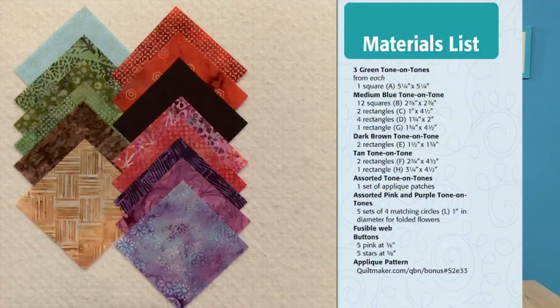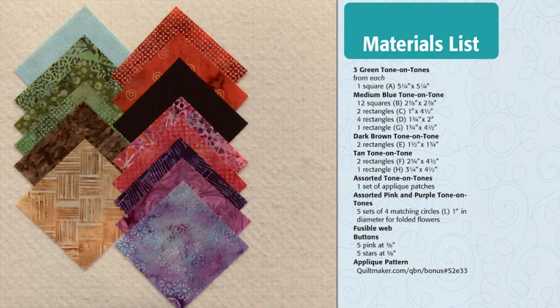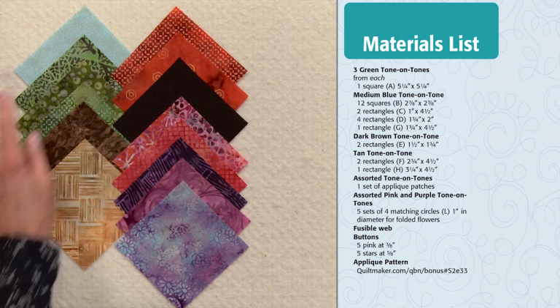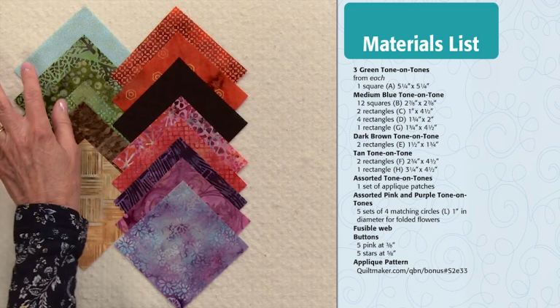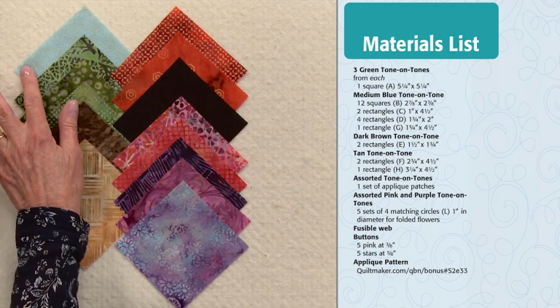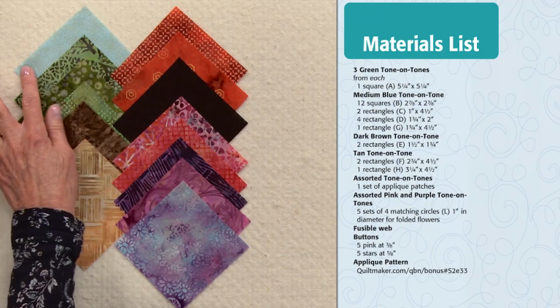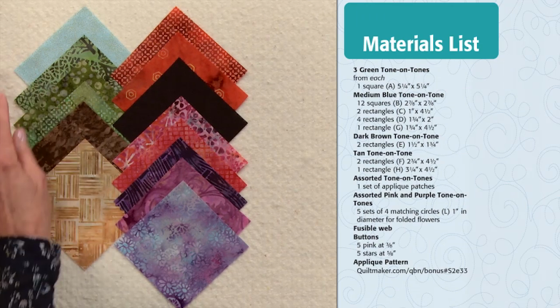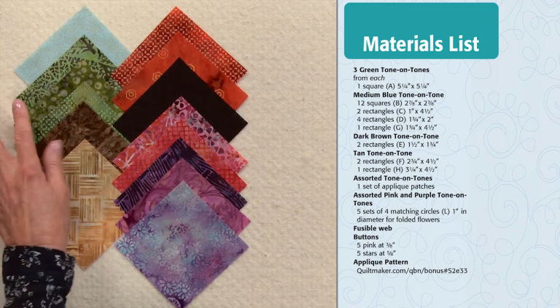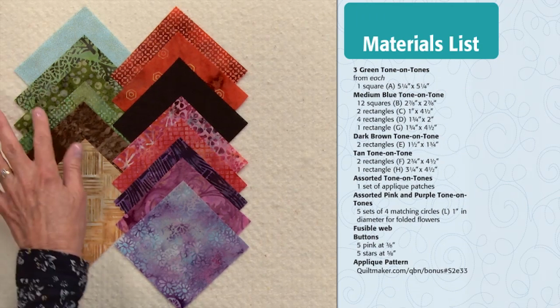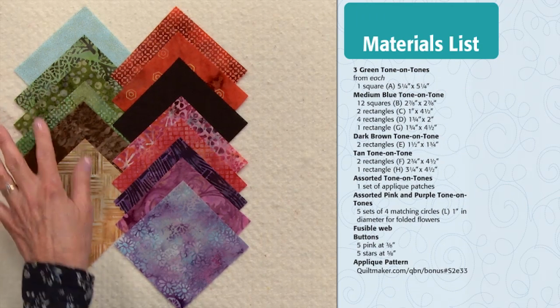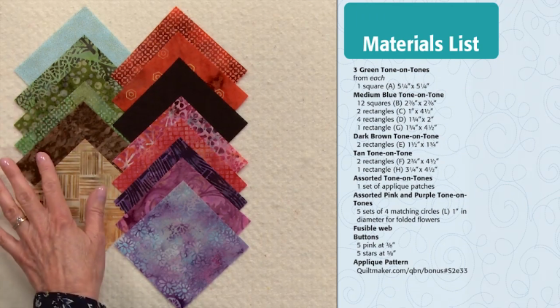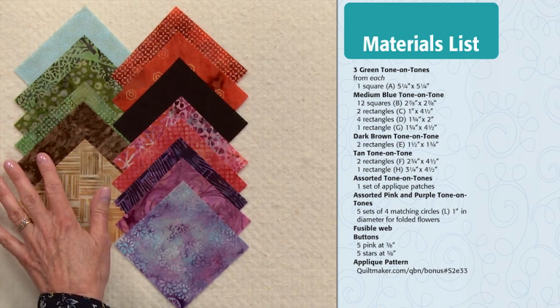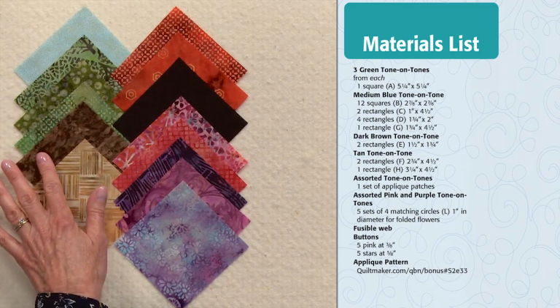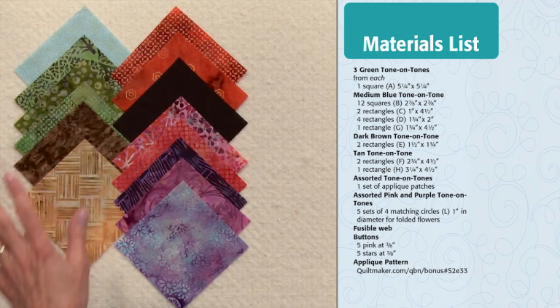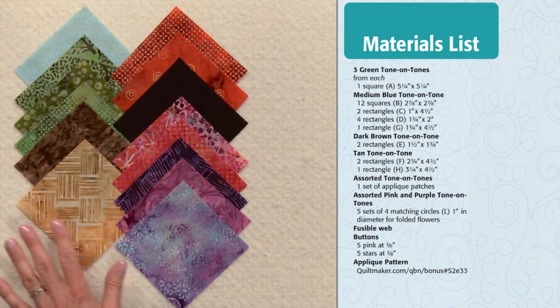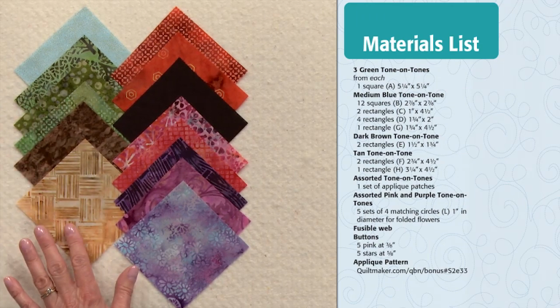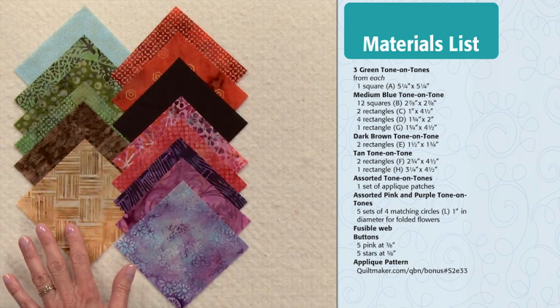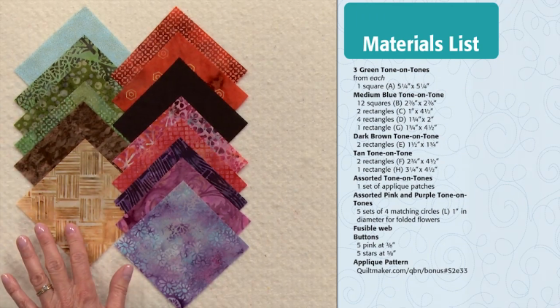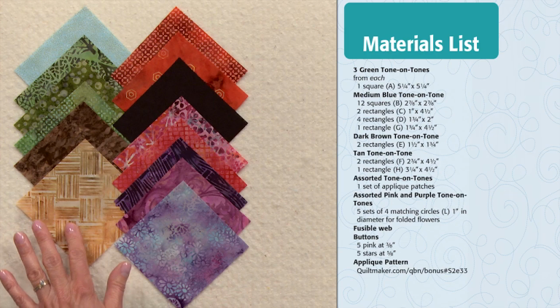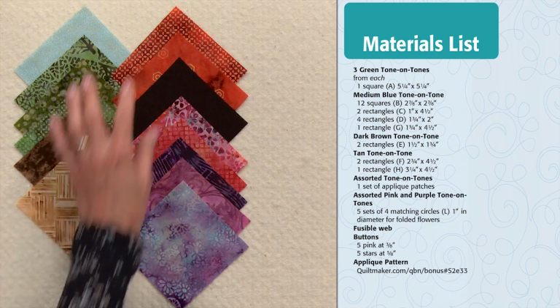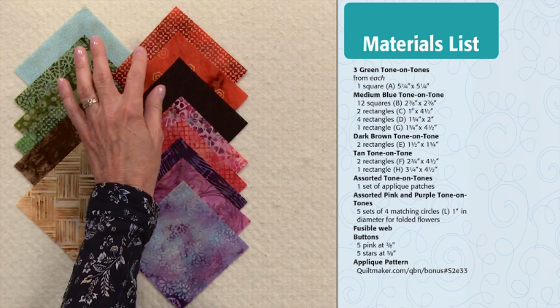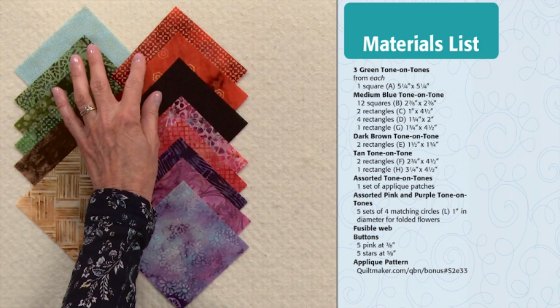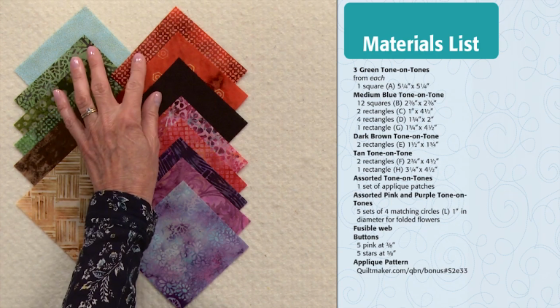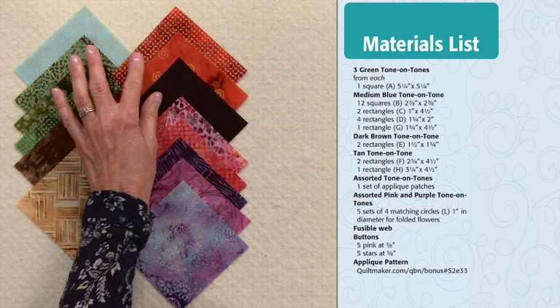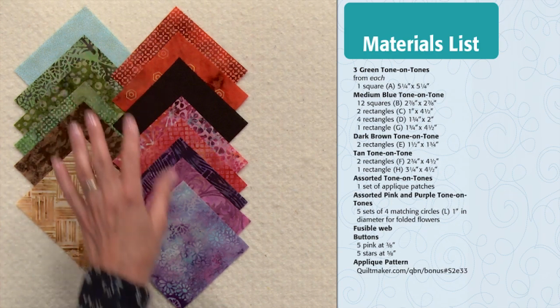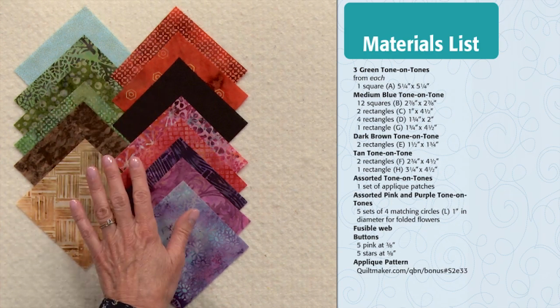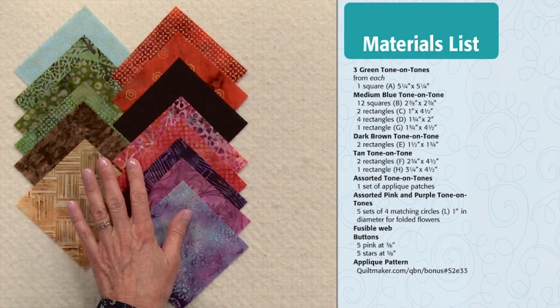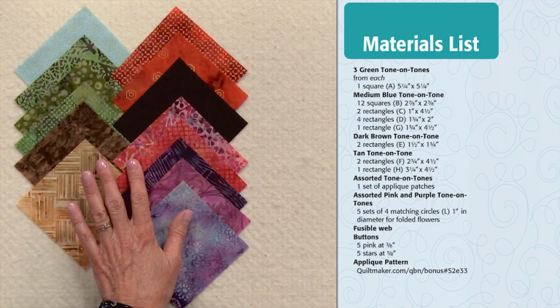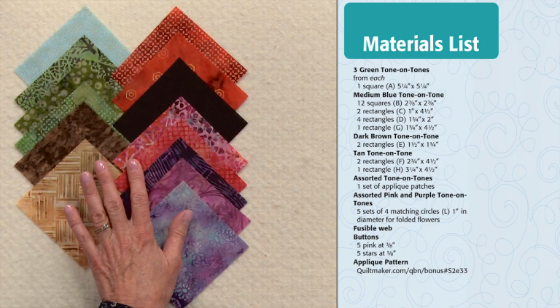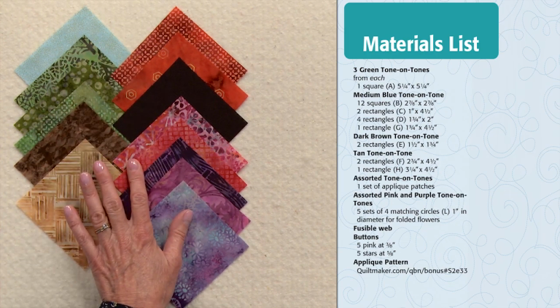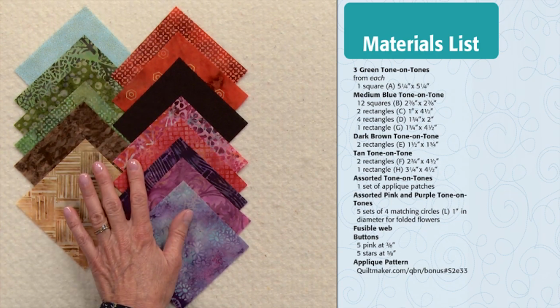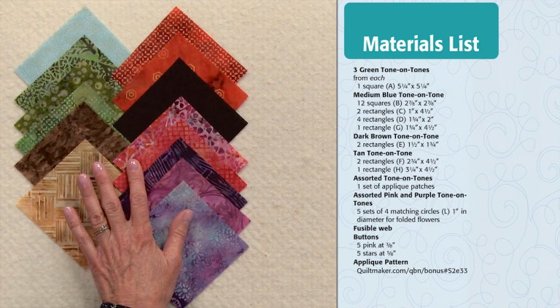For this block, you'll need a blue for the sky, three greens and a brown for the trees, brown for the ground, three fabrics for the tent, and assorted fabrics to make the flowers.